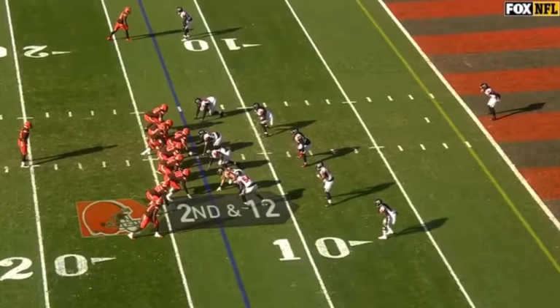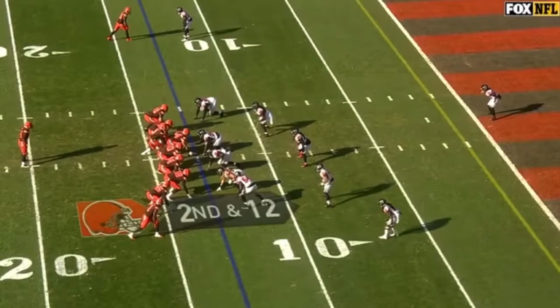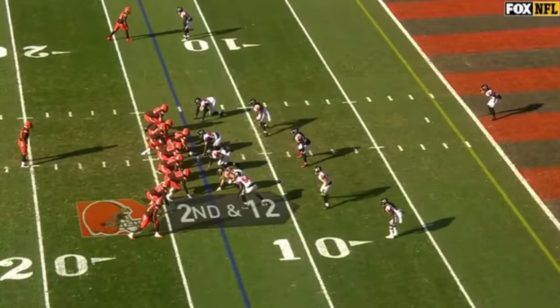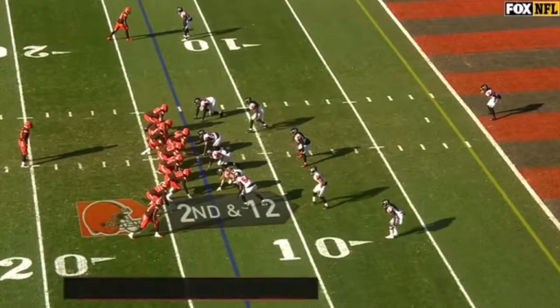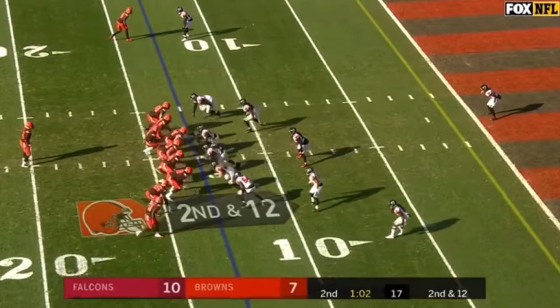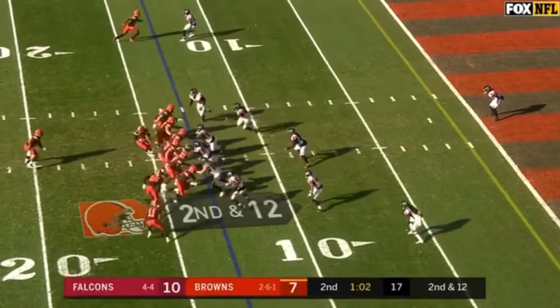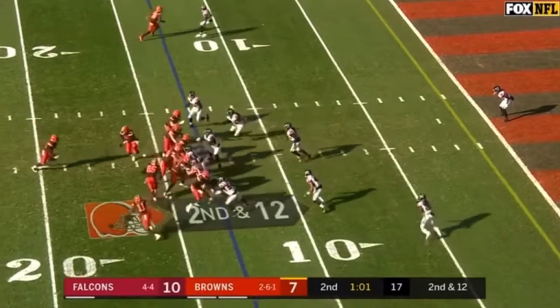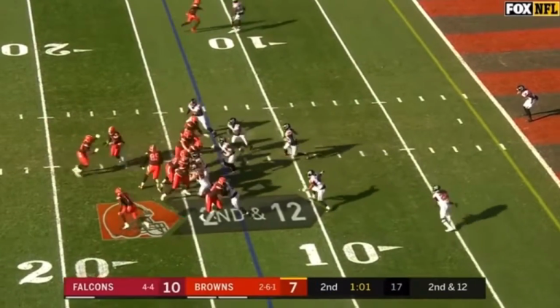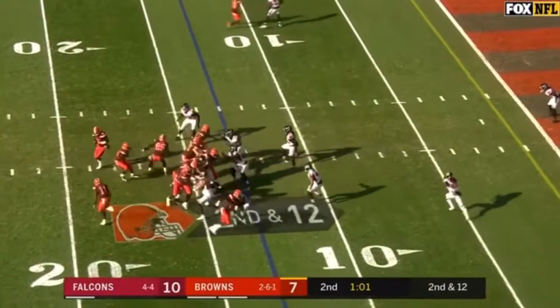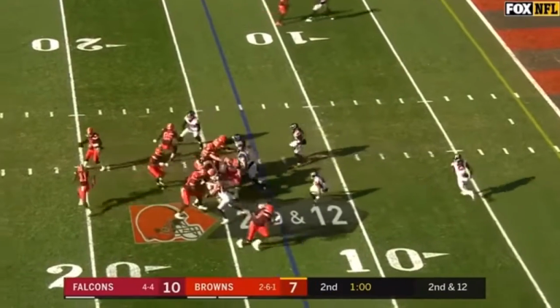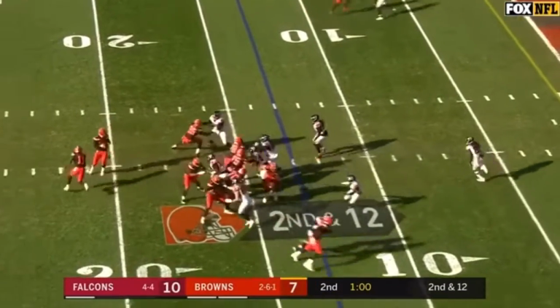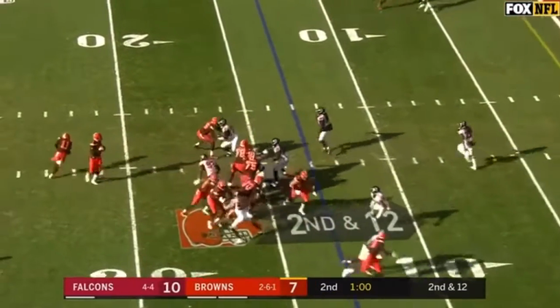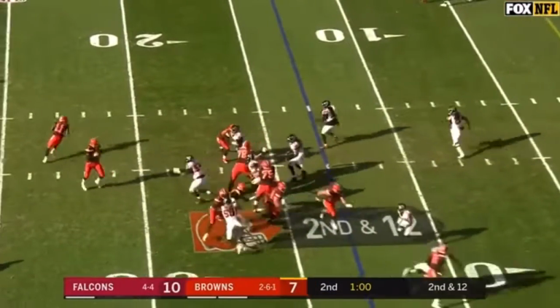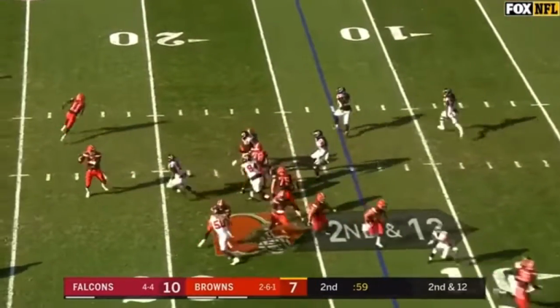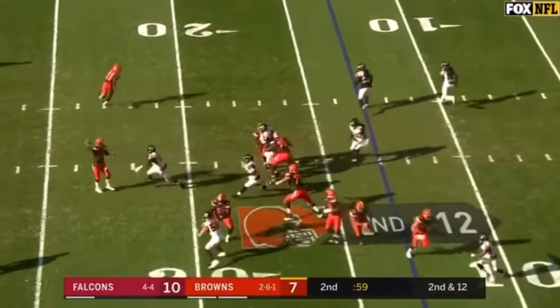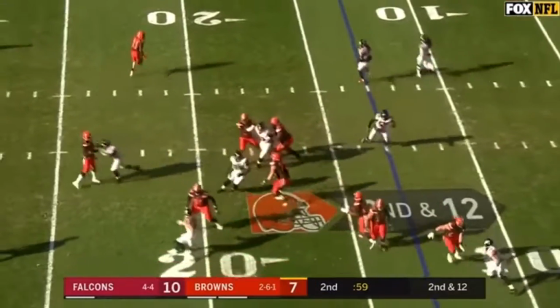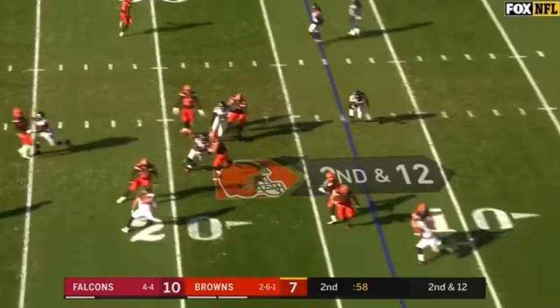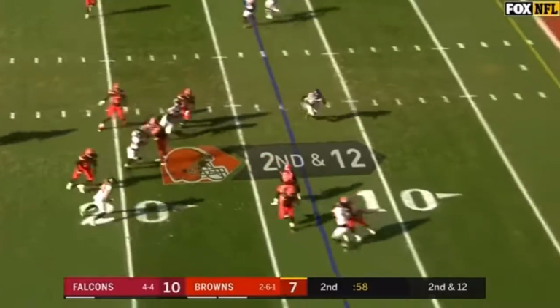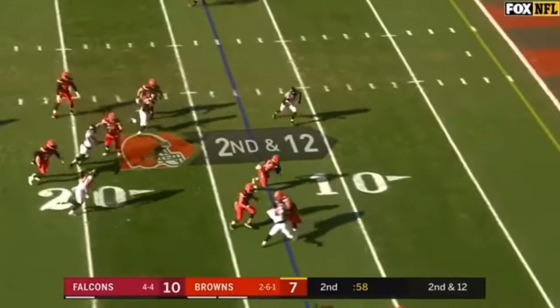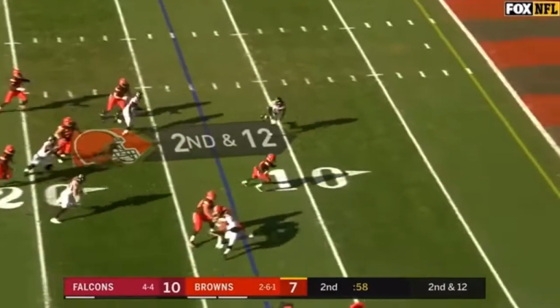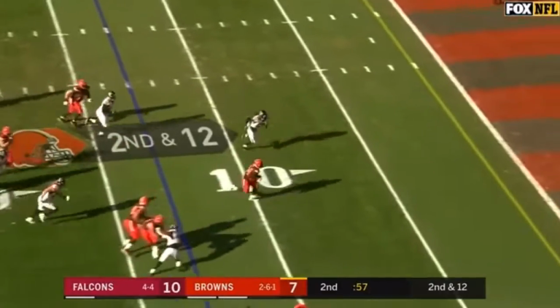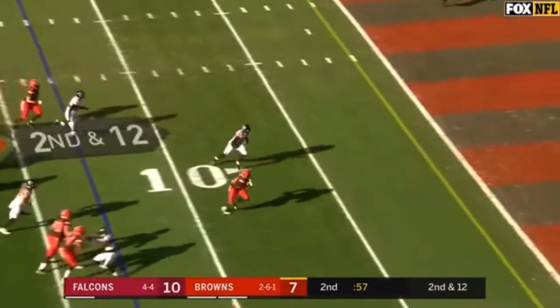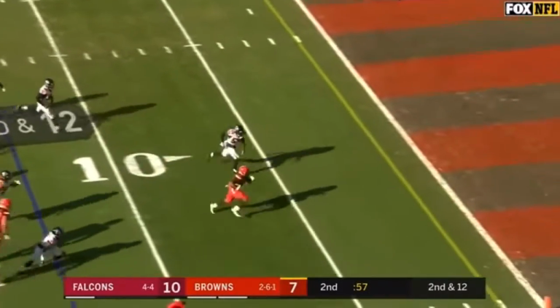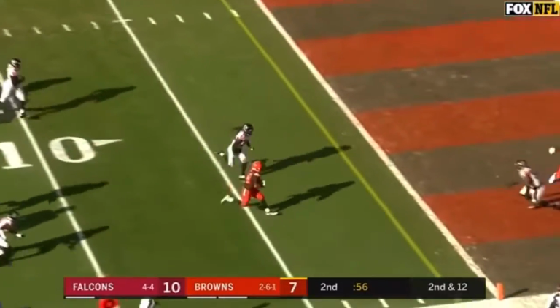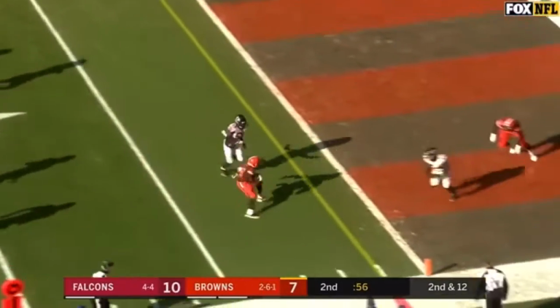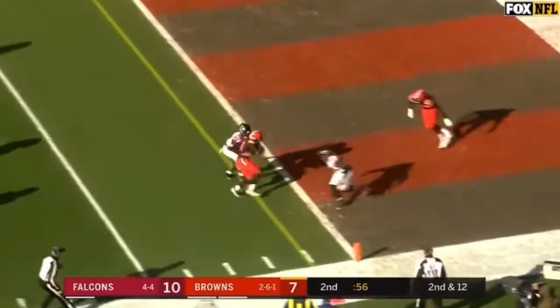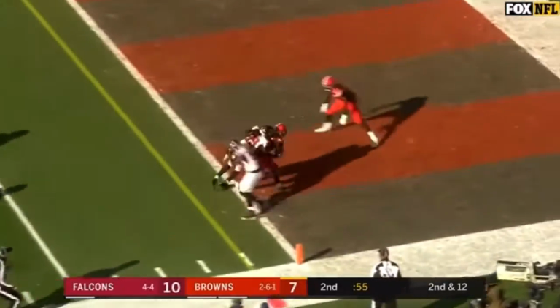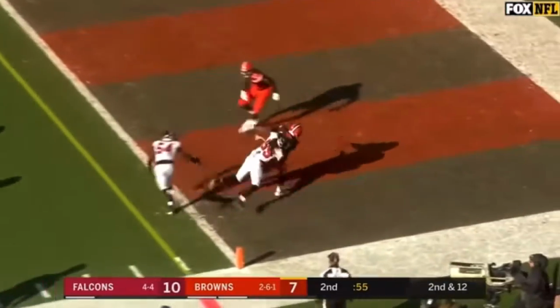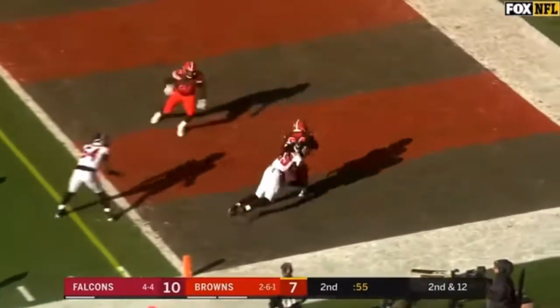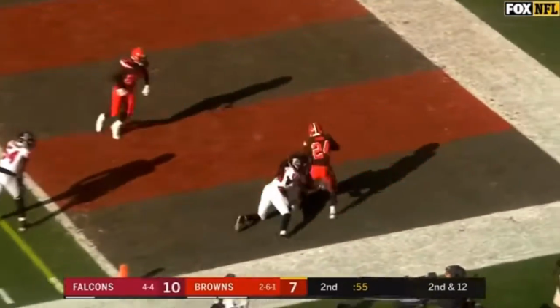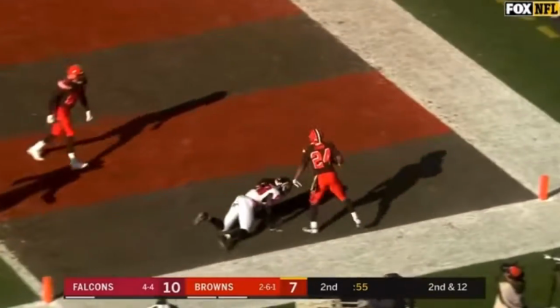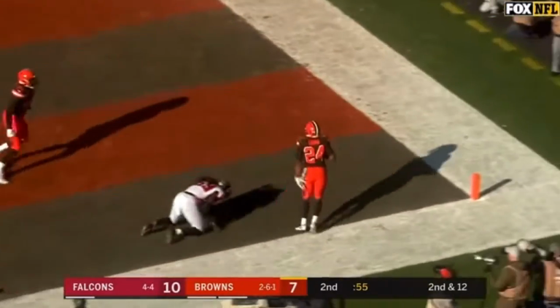Second quarter, second down and 13 for the Browns. Mayfield throws complete. Chubb will take it in for a Cleveland touchdown.